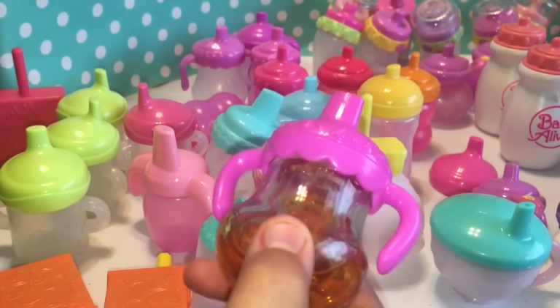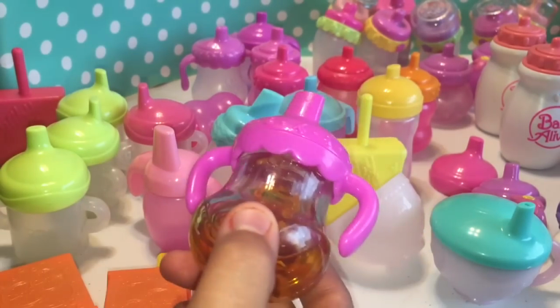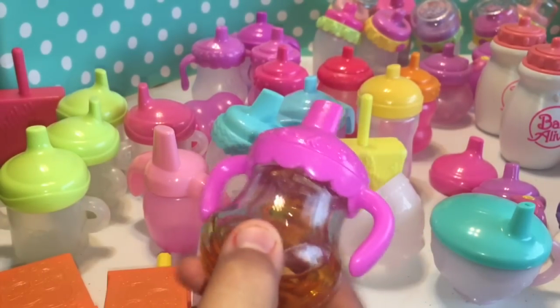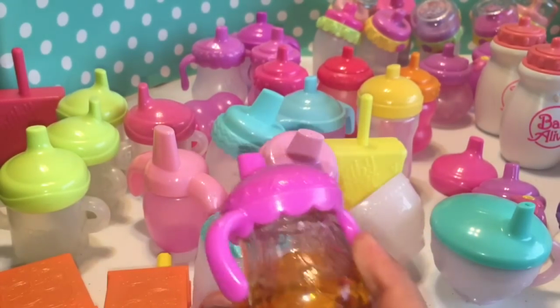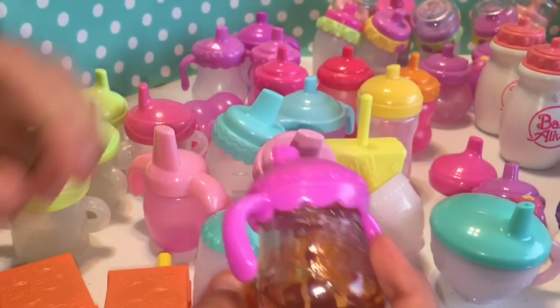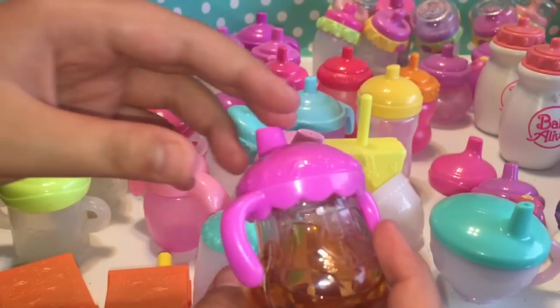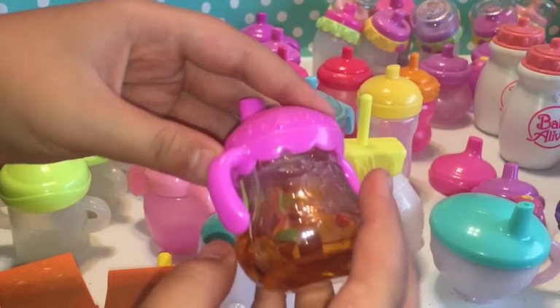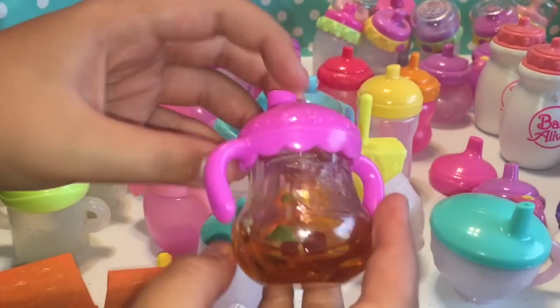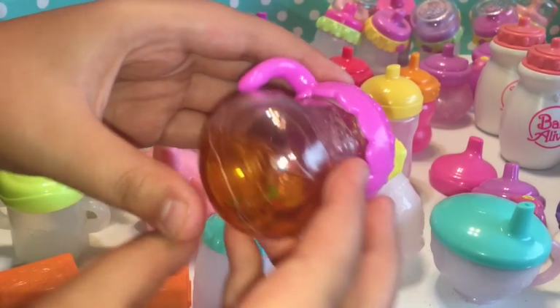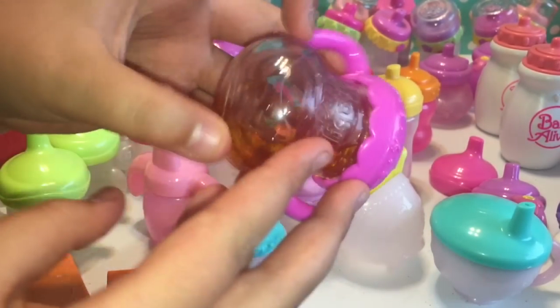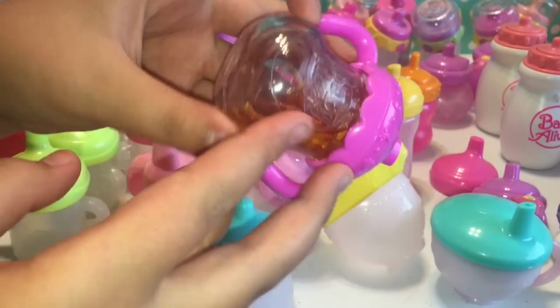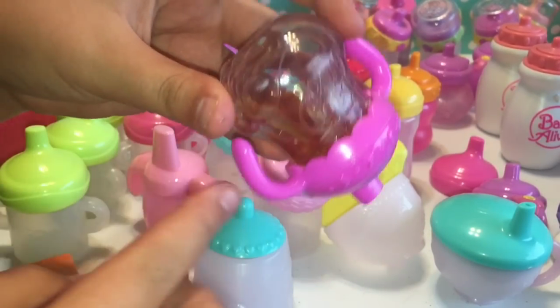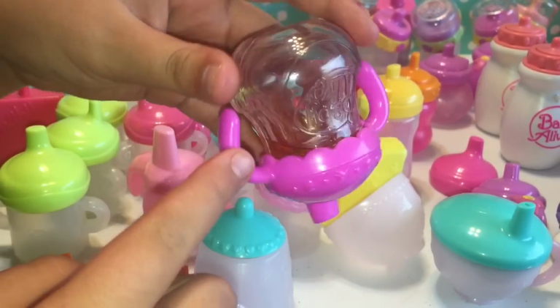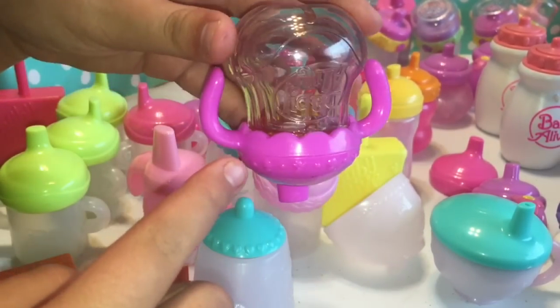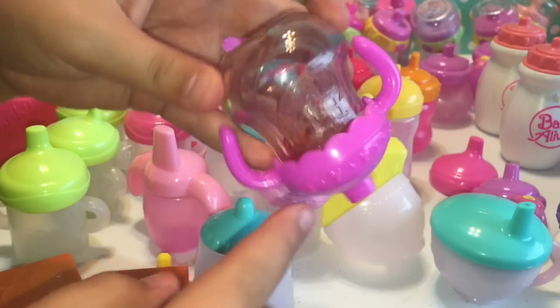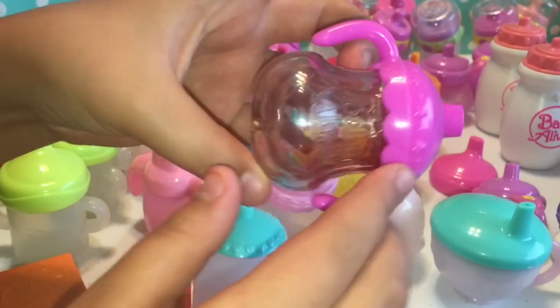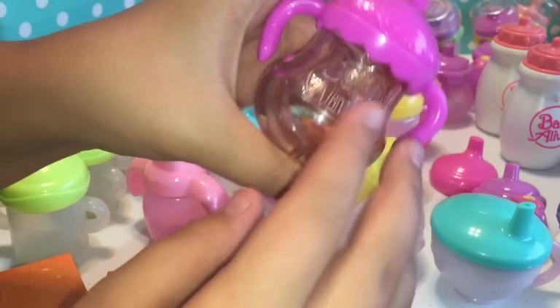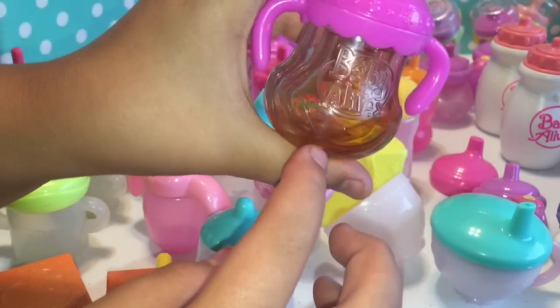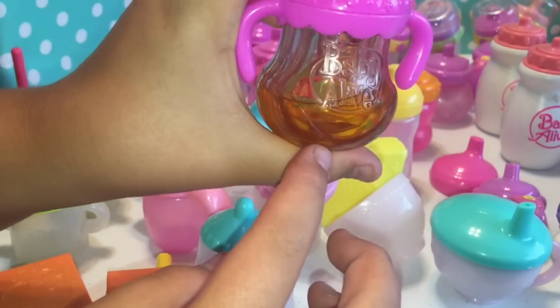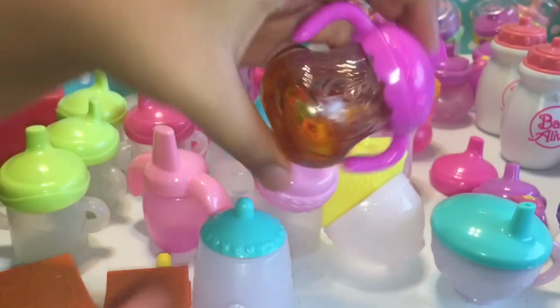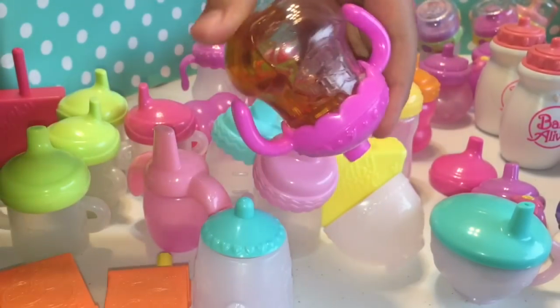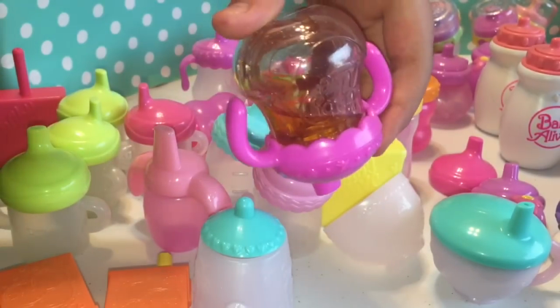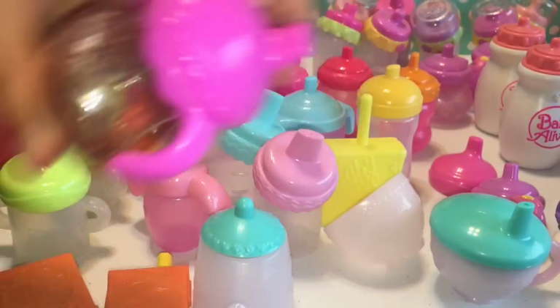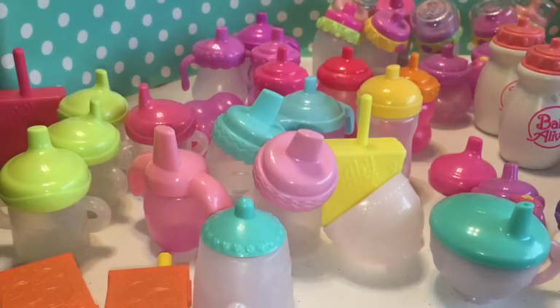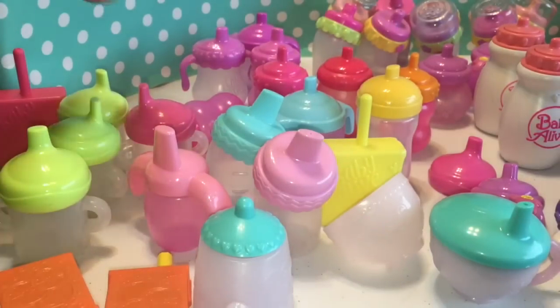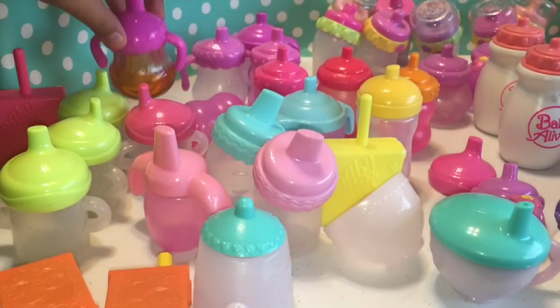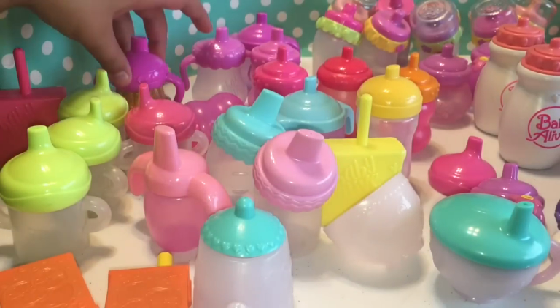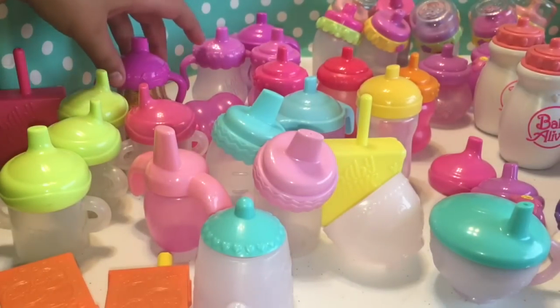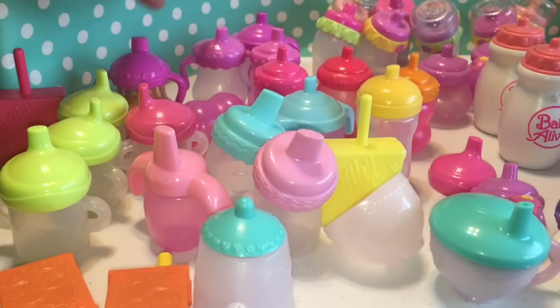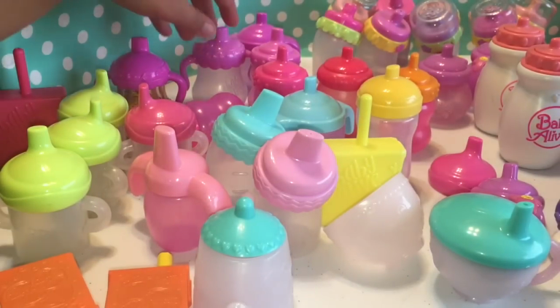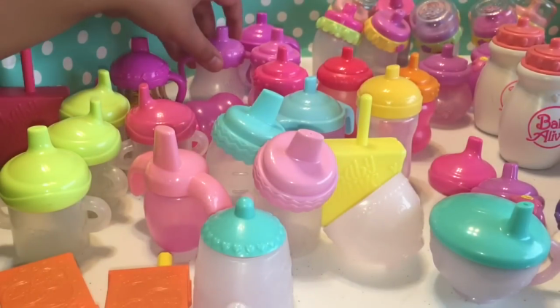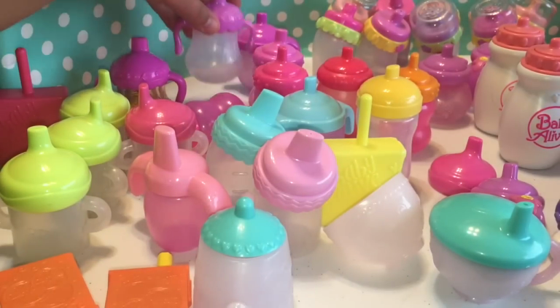The one that goes bananas or something — we call it the banana doll. It has disappearing juice. I really want to get the milk one soon, but it's really high on eBay.